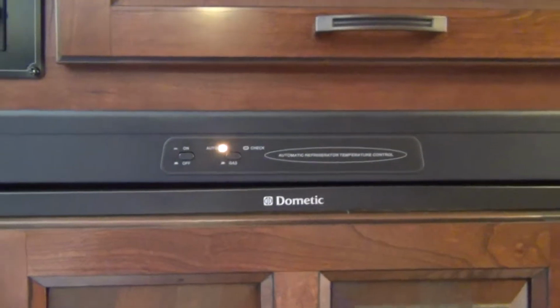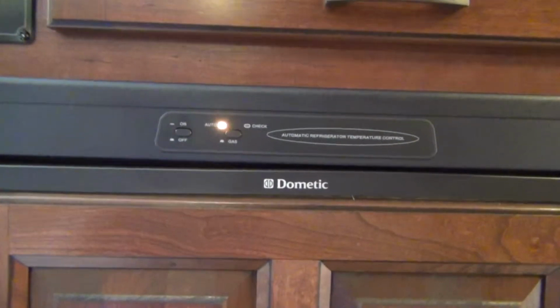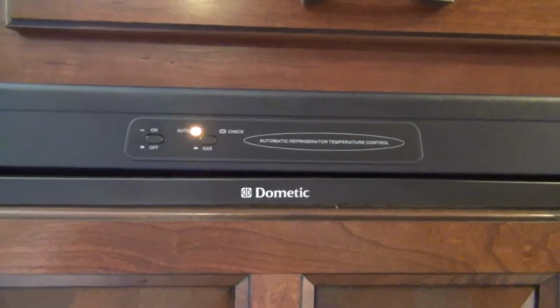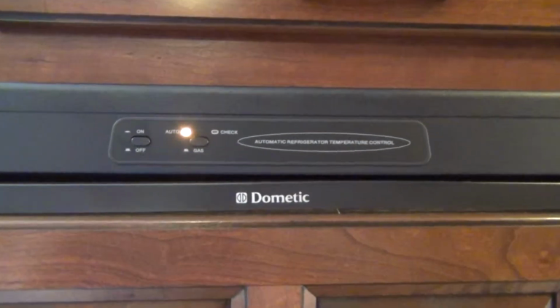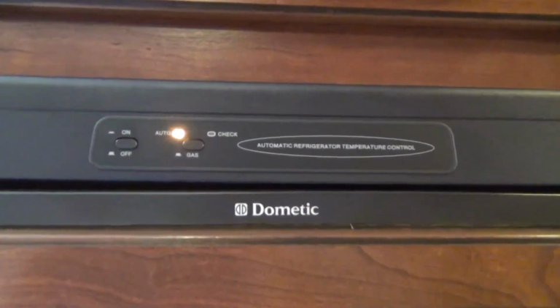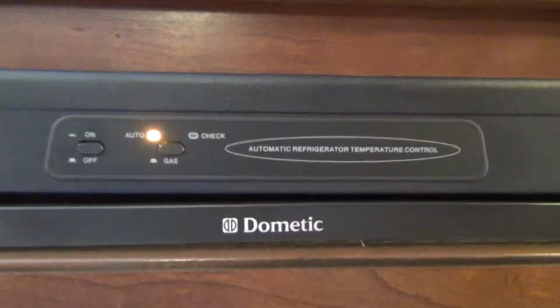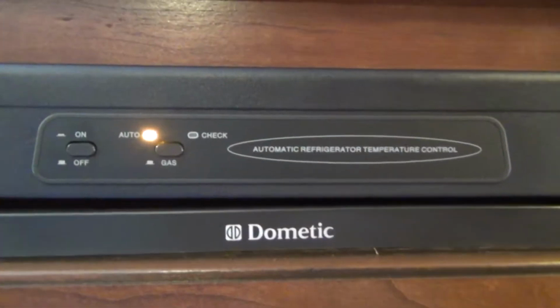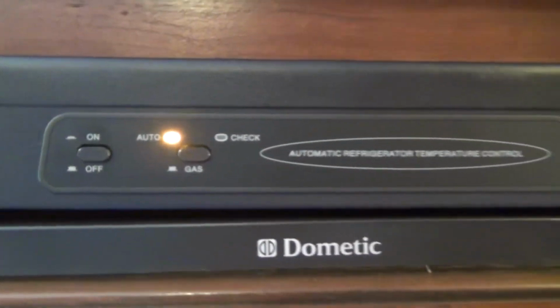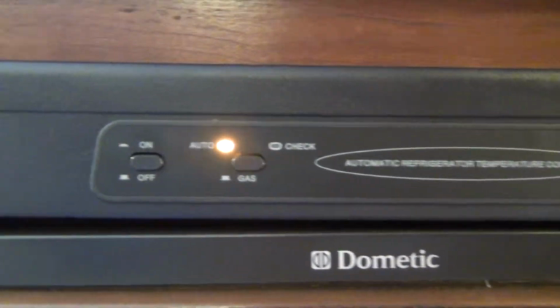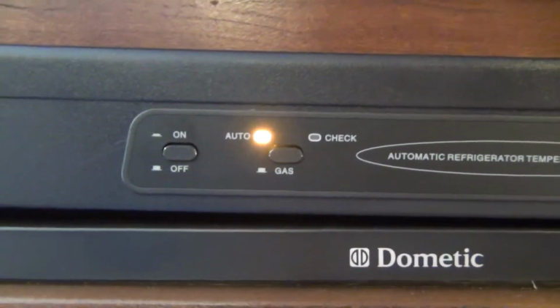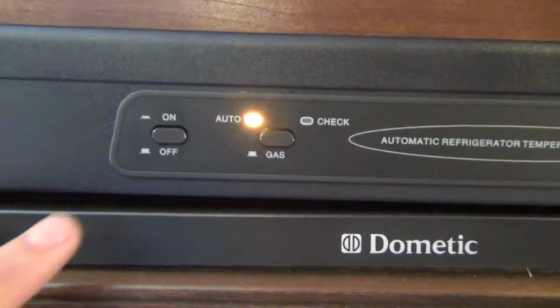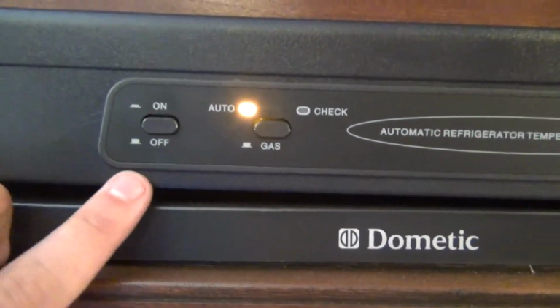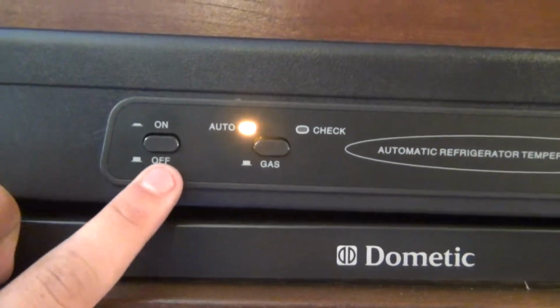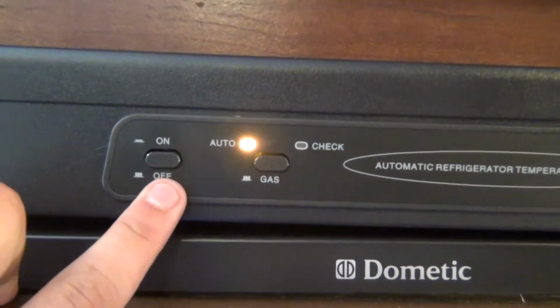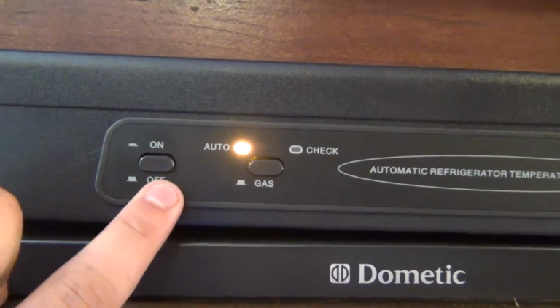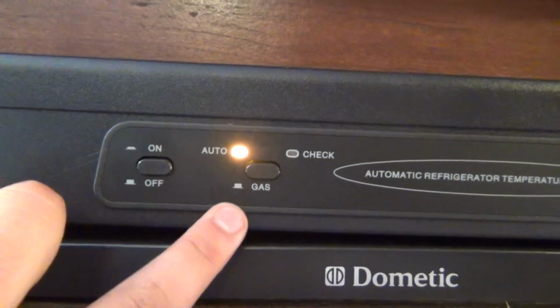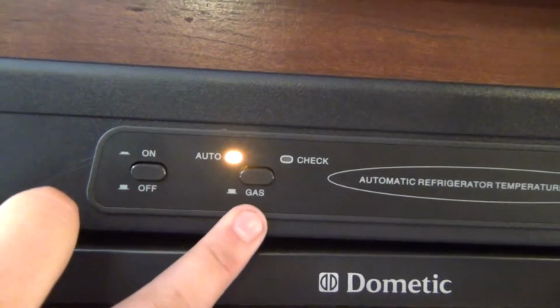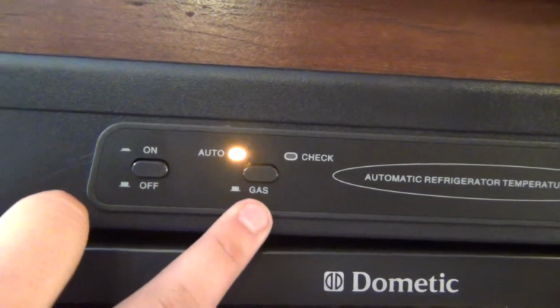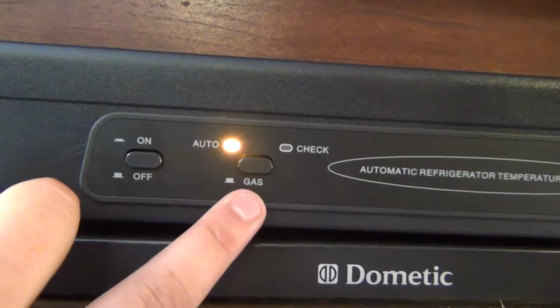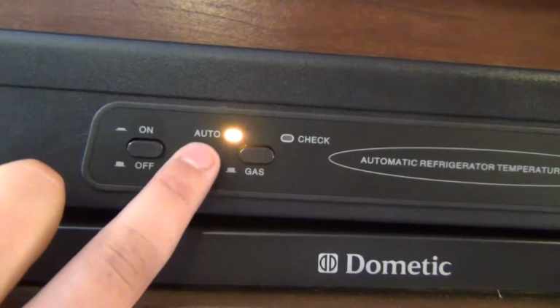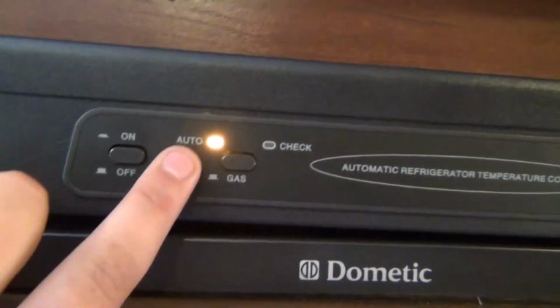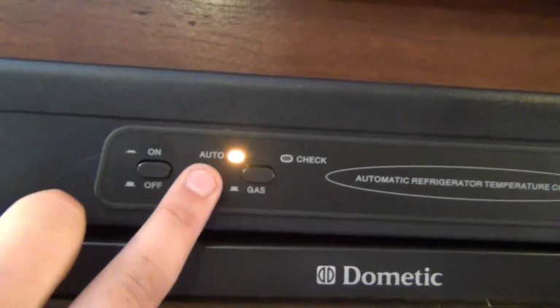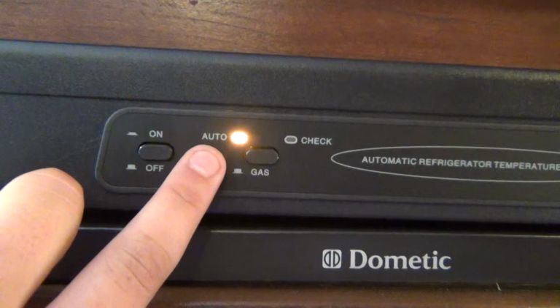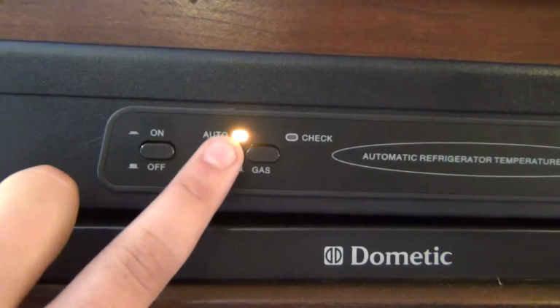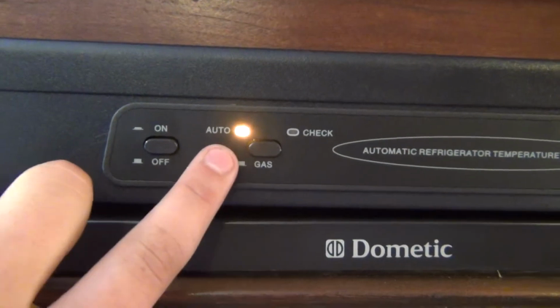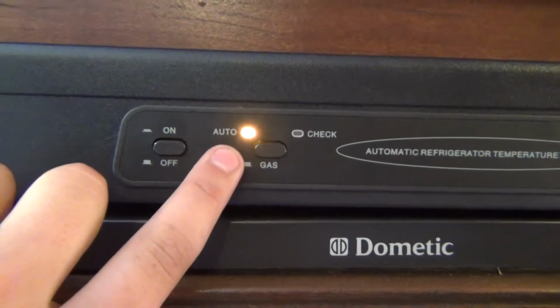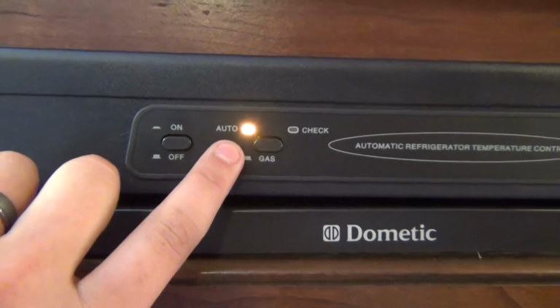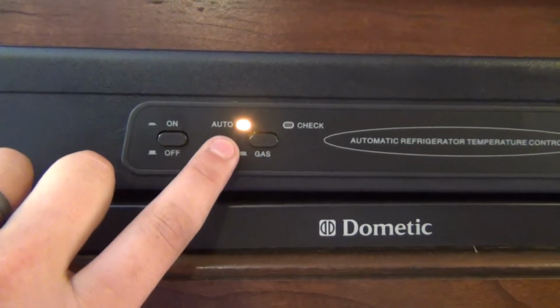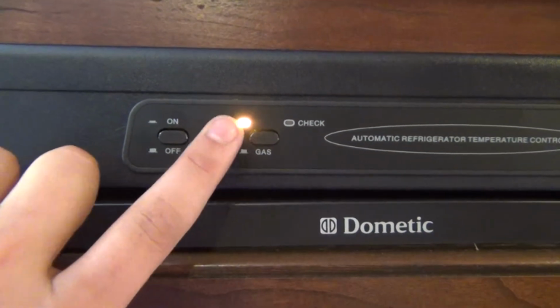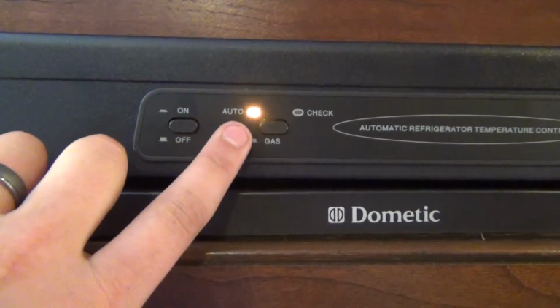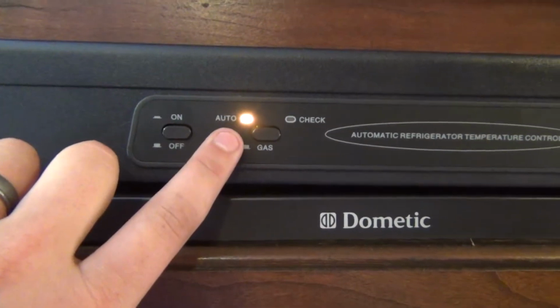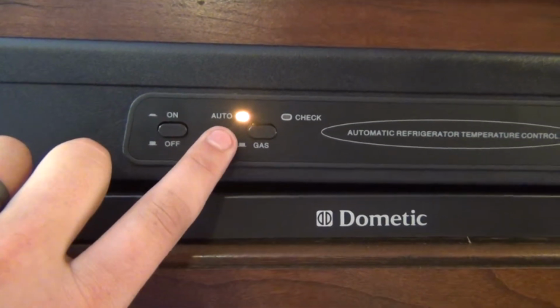The refrigerator works automatically on gas or electric. Press this button and select auto — if you are plugged in it runs on electric; if you are unplugged it runs on gas.